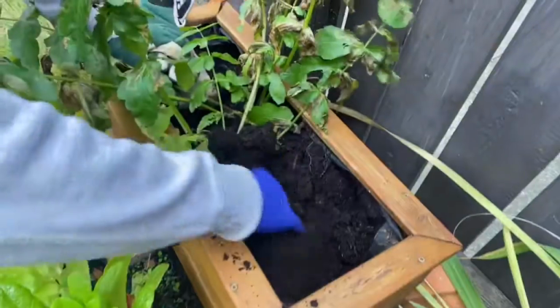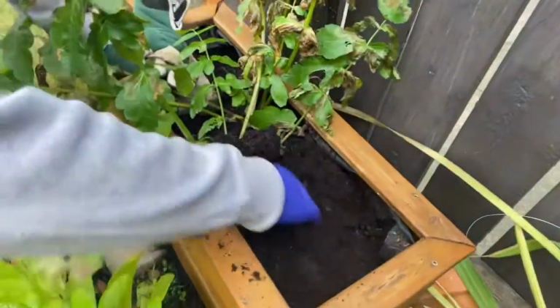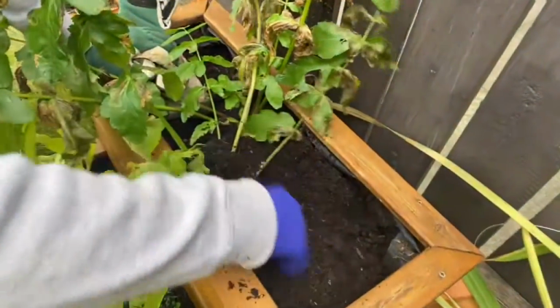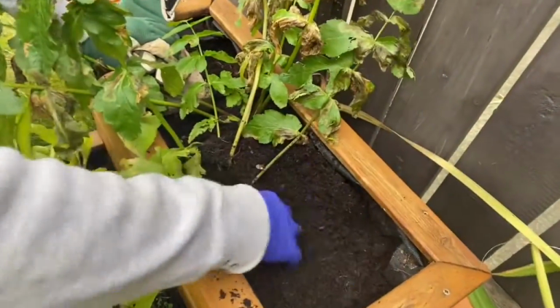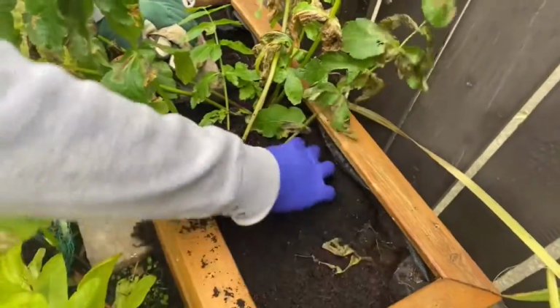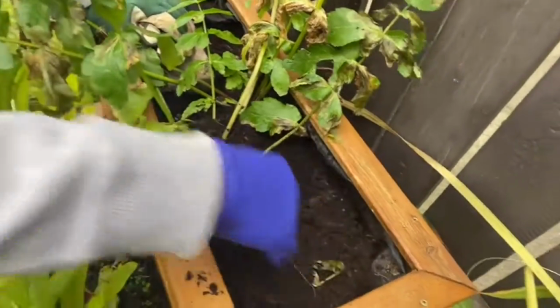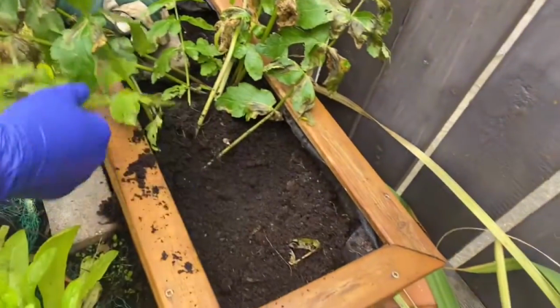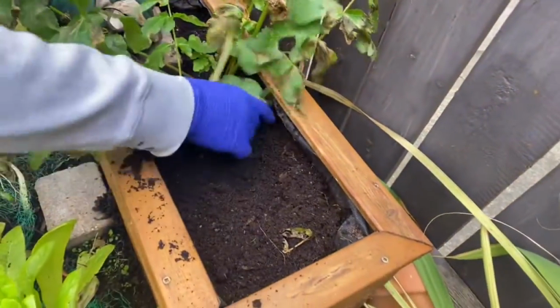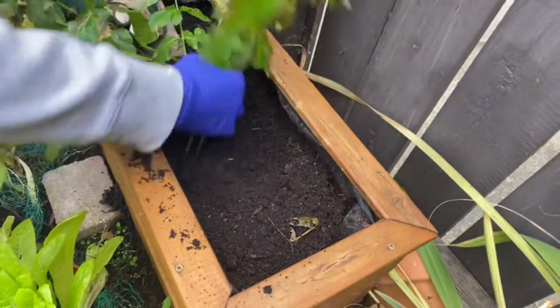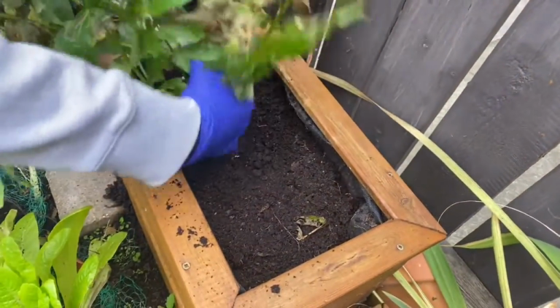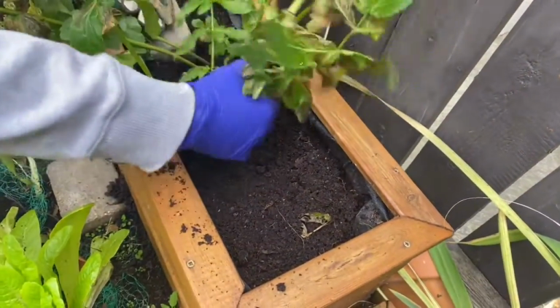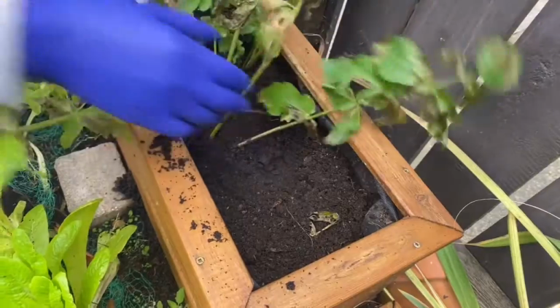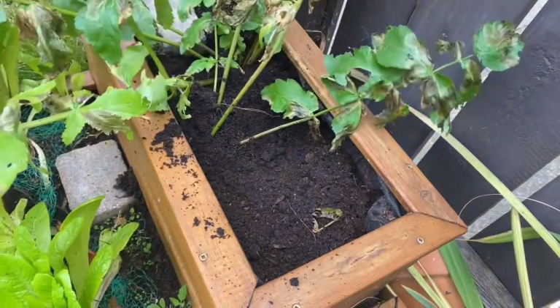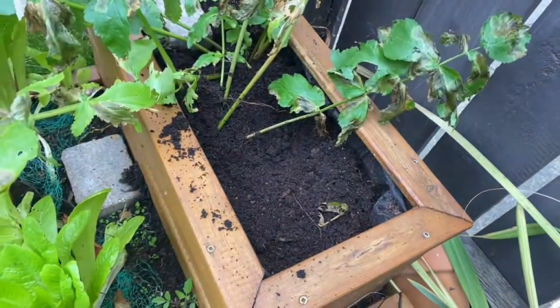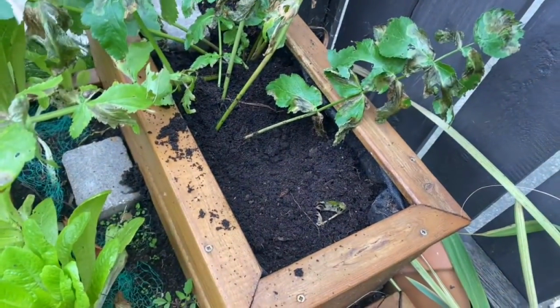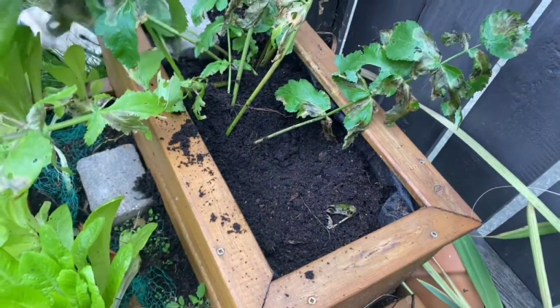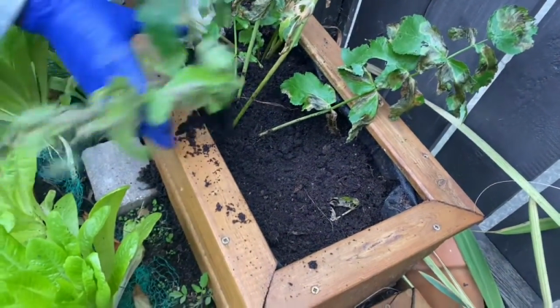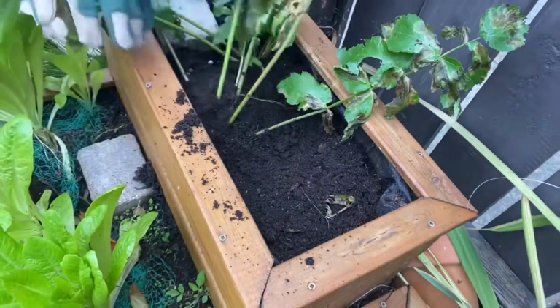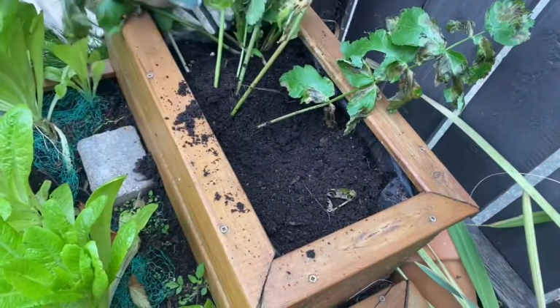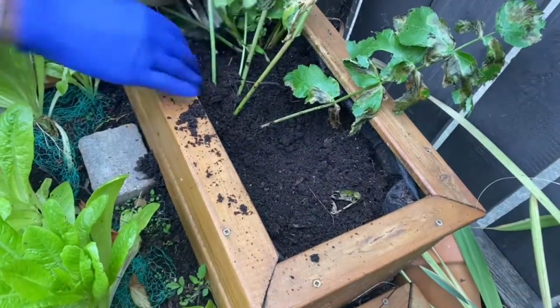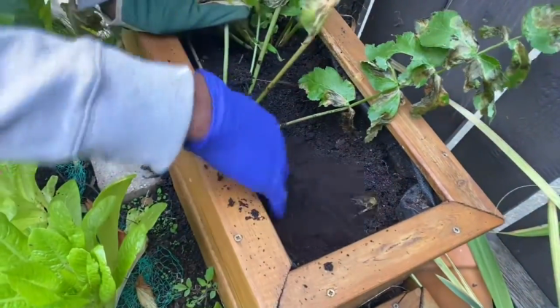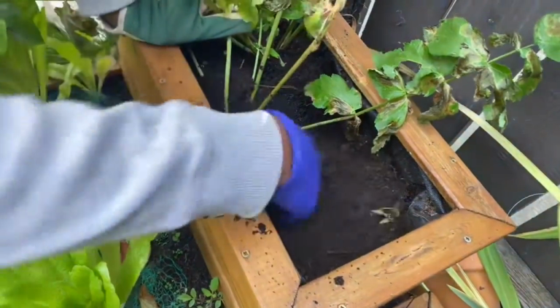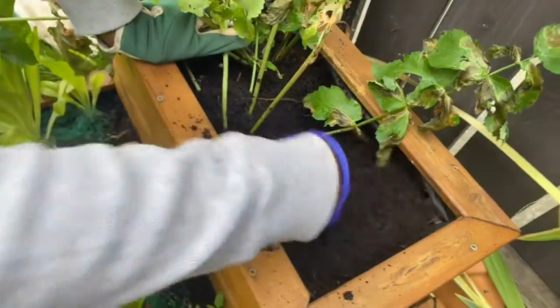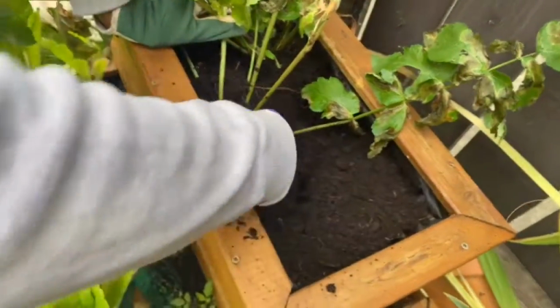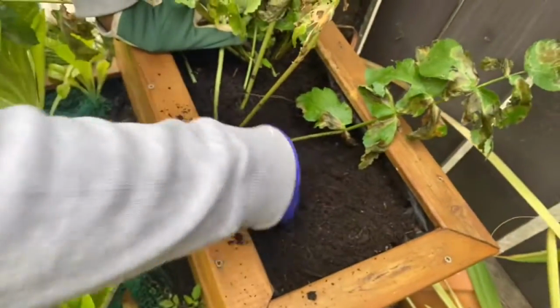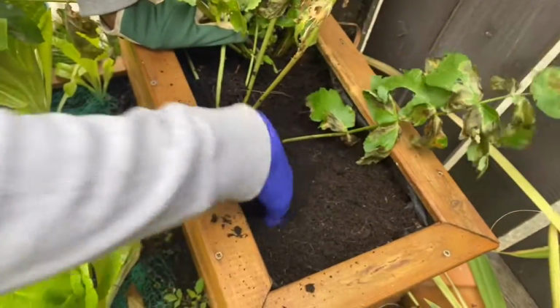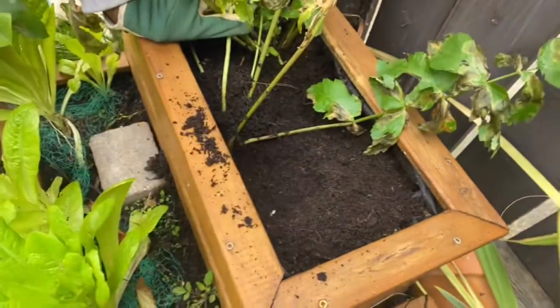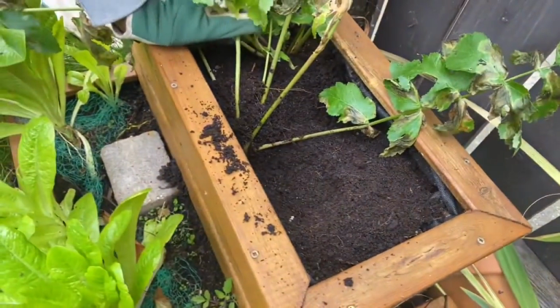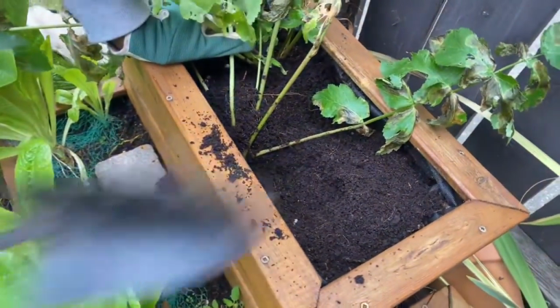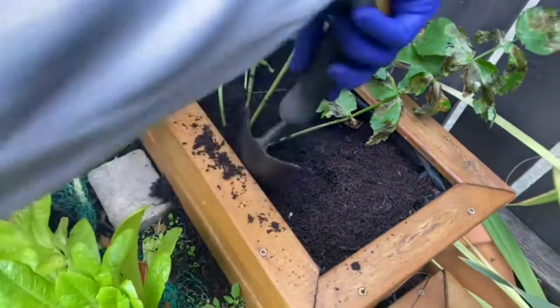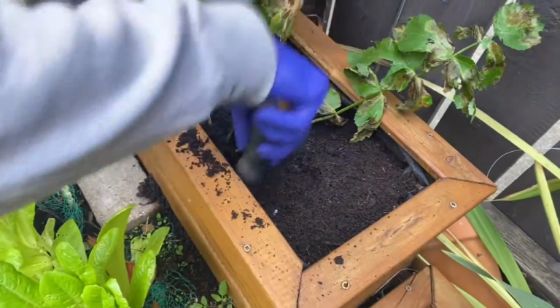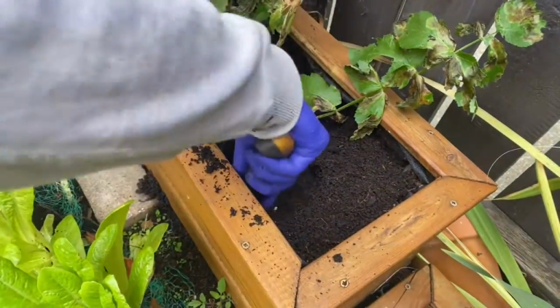You don't actually have to harvest all your parsnips if you are not ready to use them, because you can leave them in the ground and they'll still stay fresh for a while. Let's go to the next one.